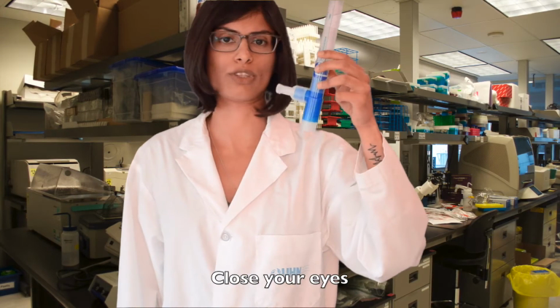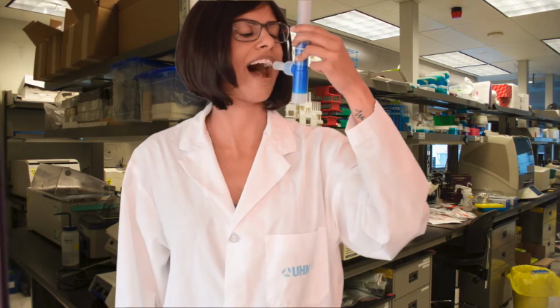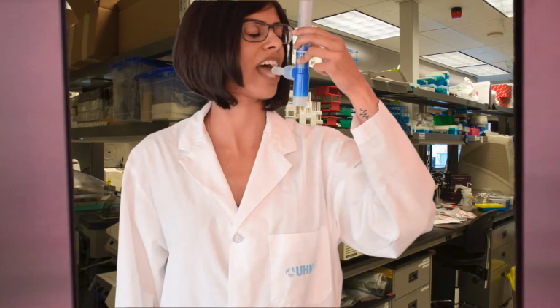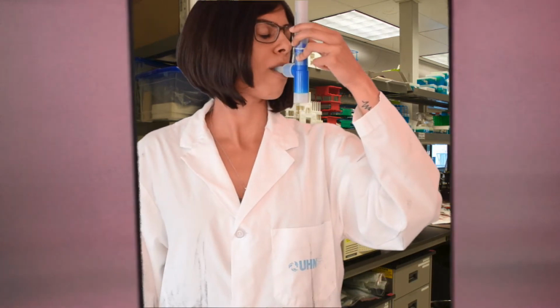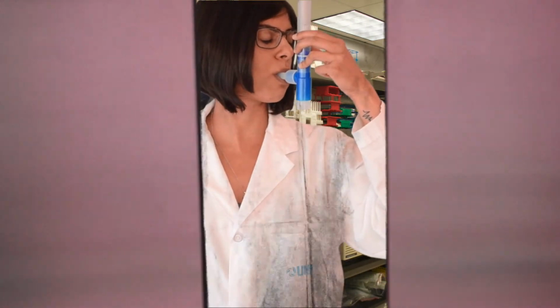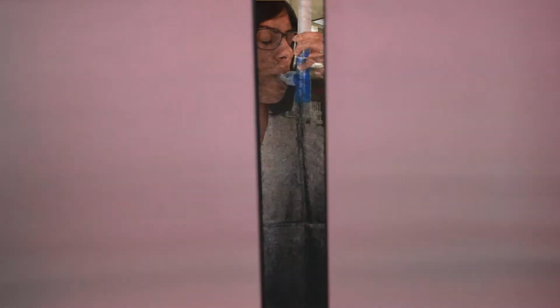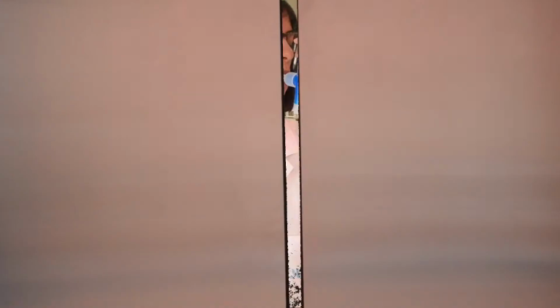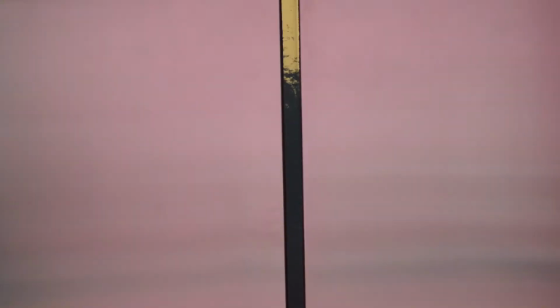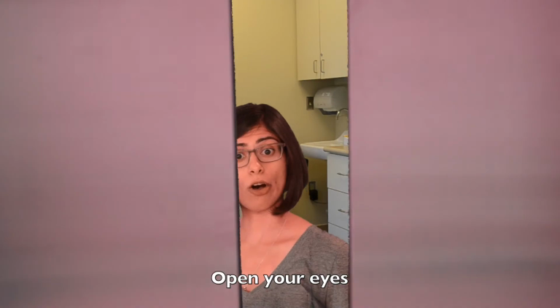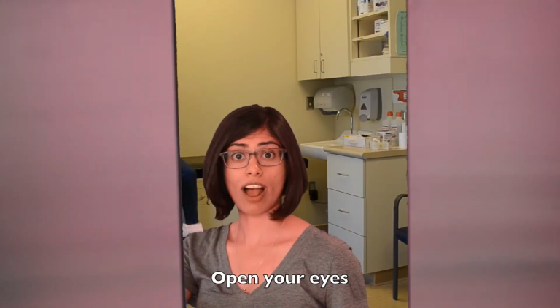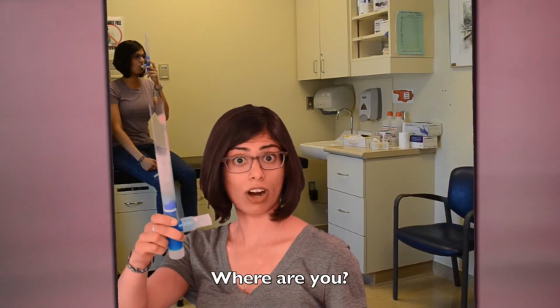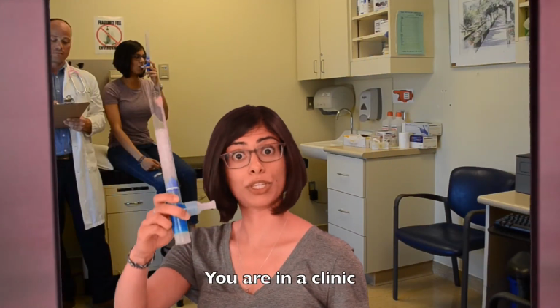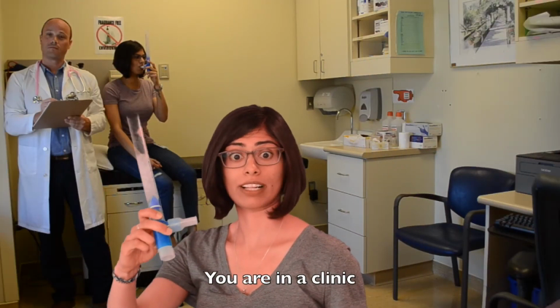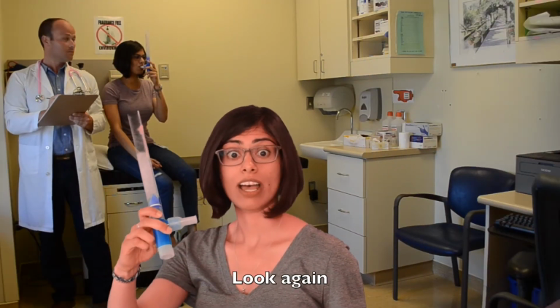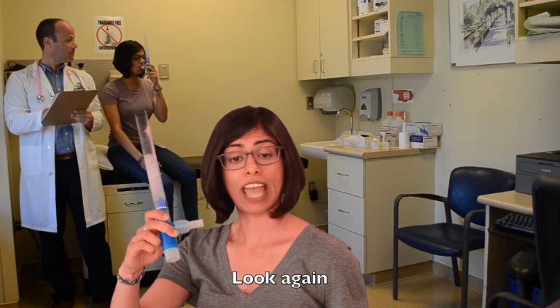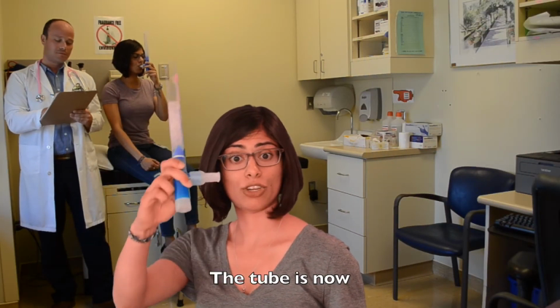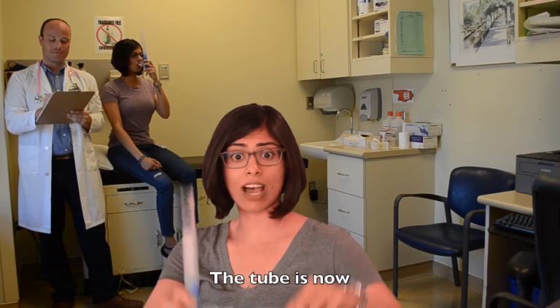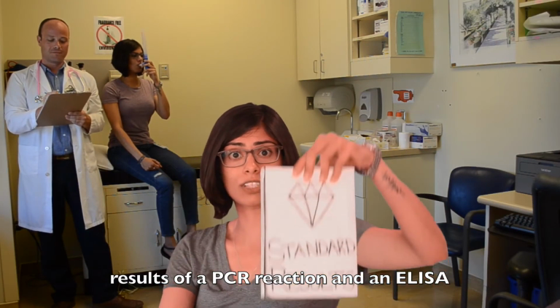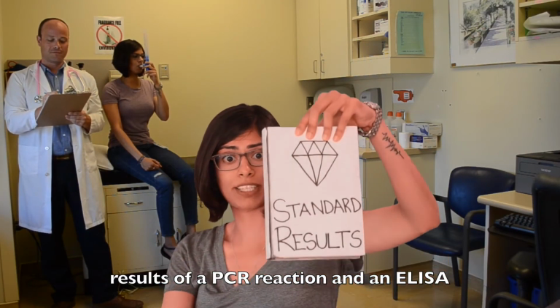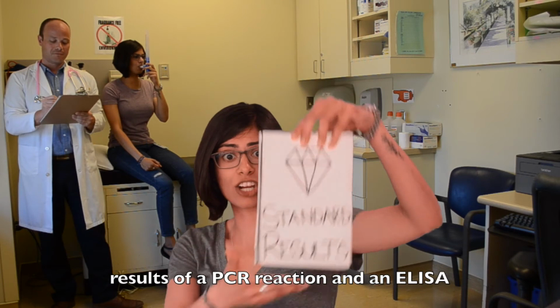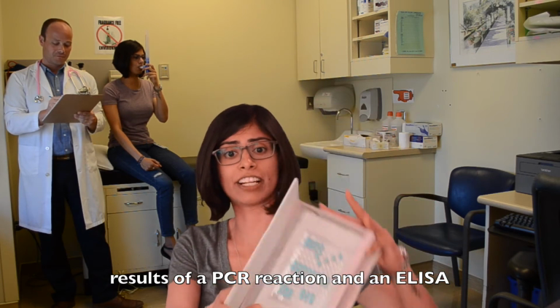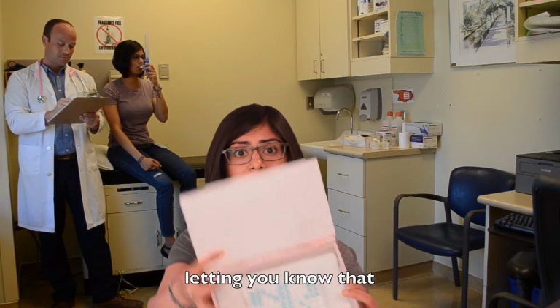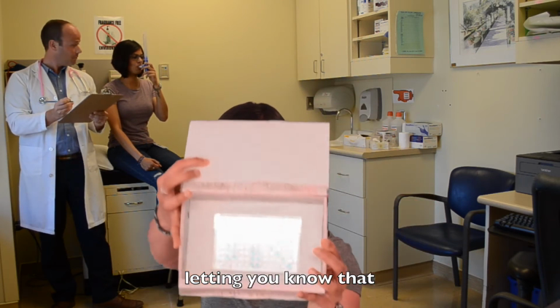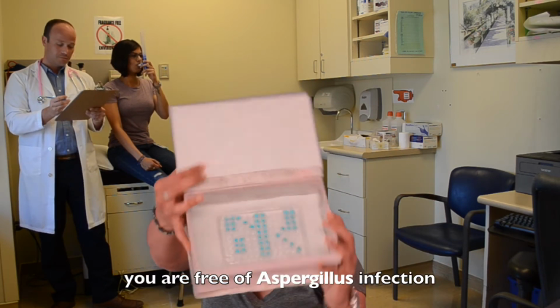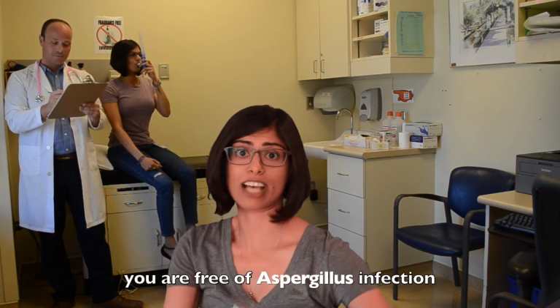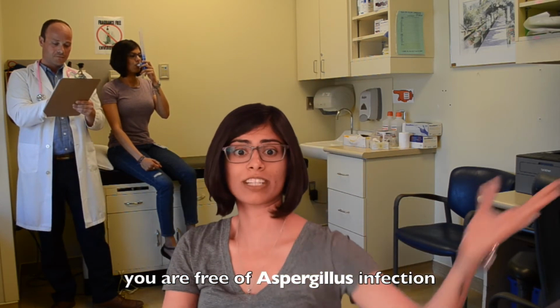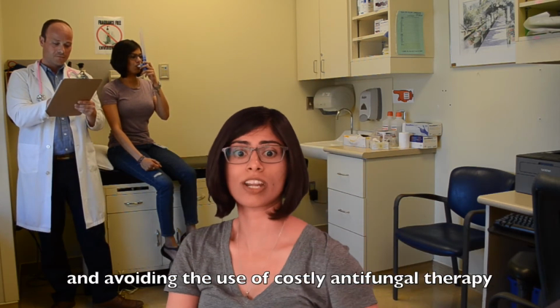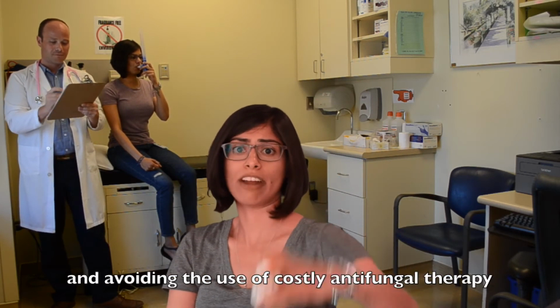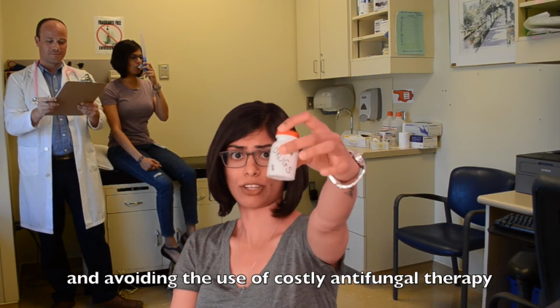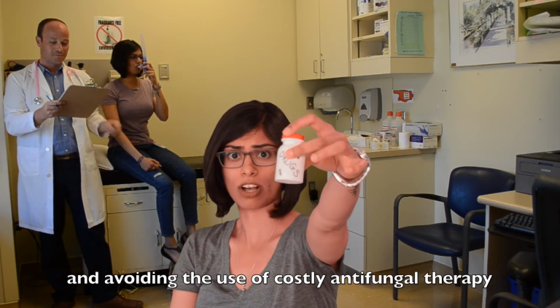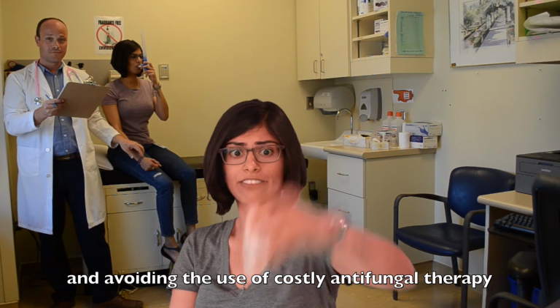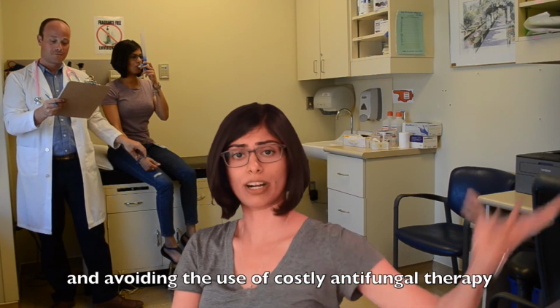Close your eyes. Open your eyes. Where are you? You are in a clinic. Look again. The tube now yields results of a PCR reaction and then ELISA, letting you know that you are free of Aspergillus infection and avoiding the use of costly antifungal therapy.